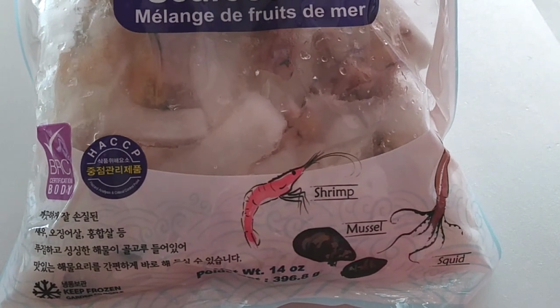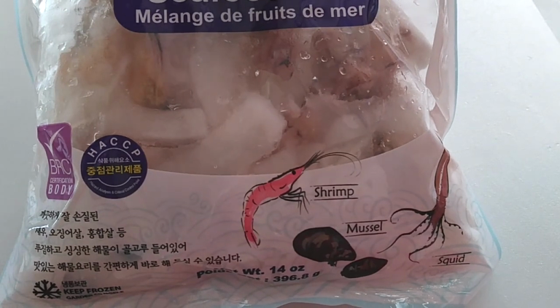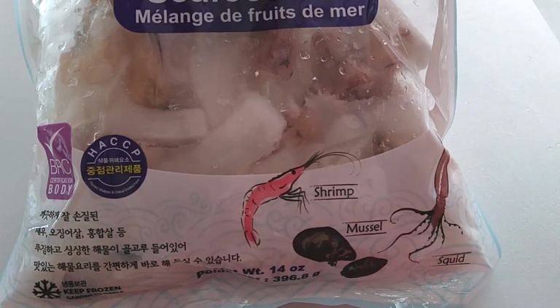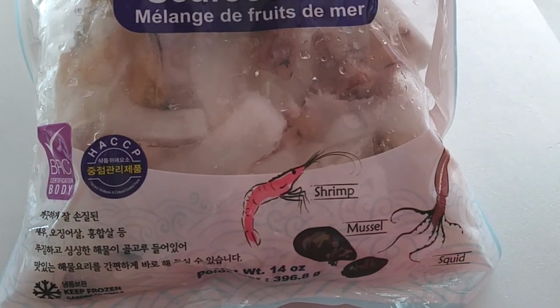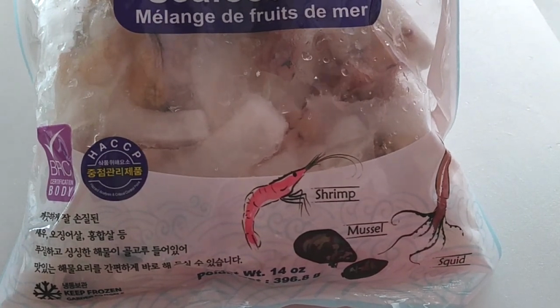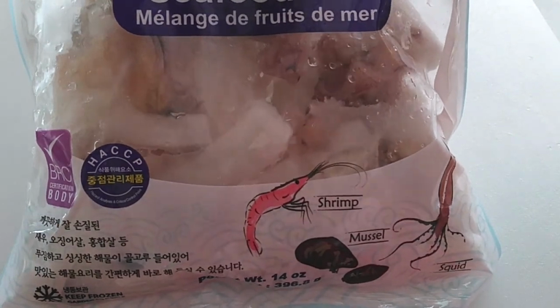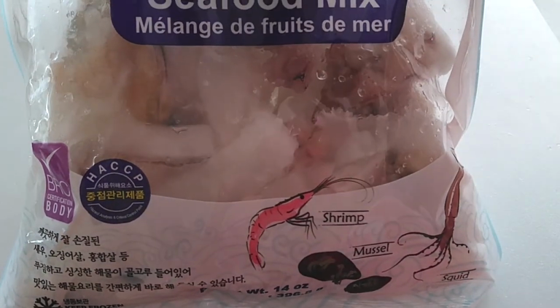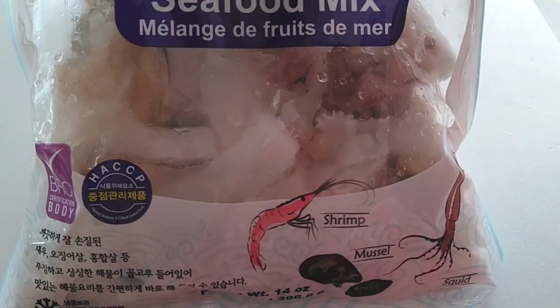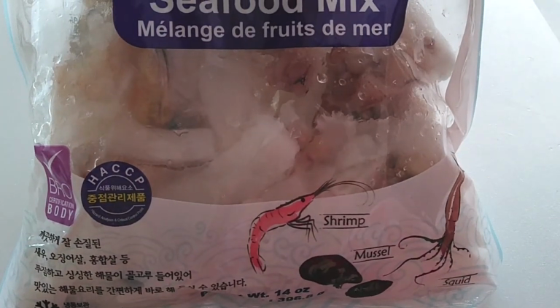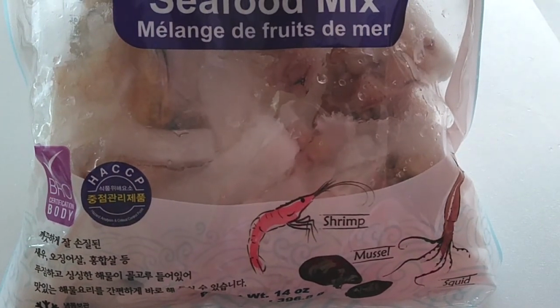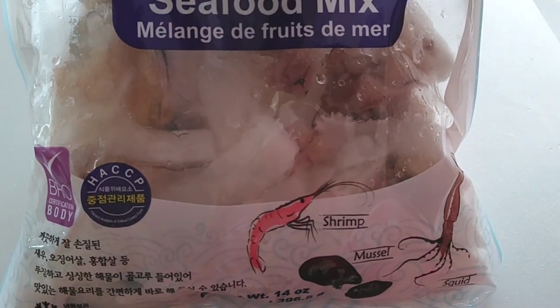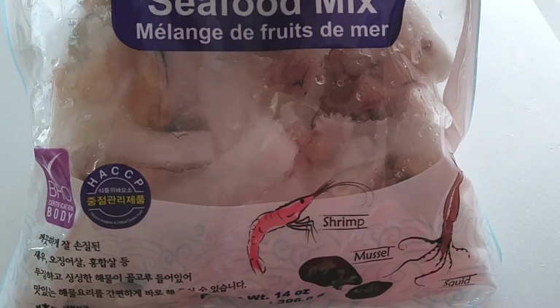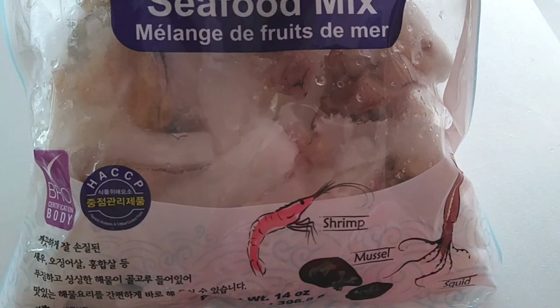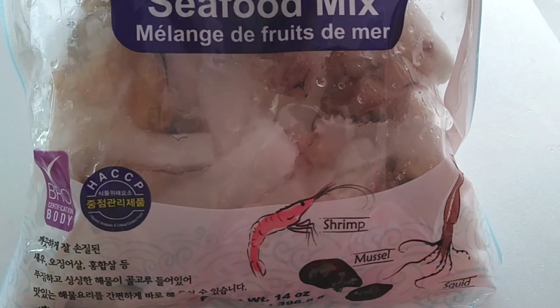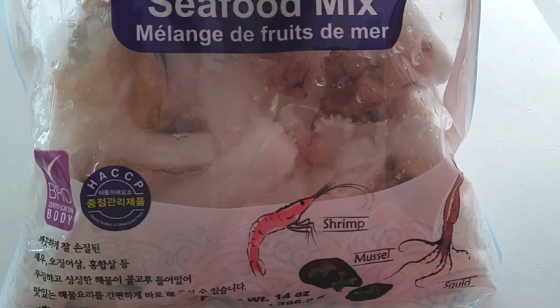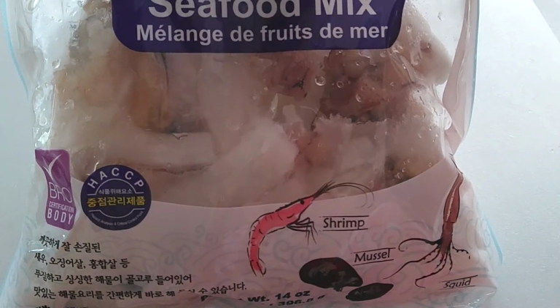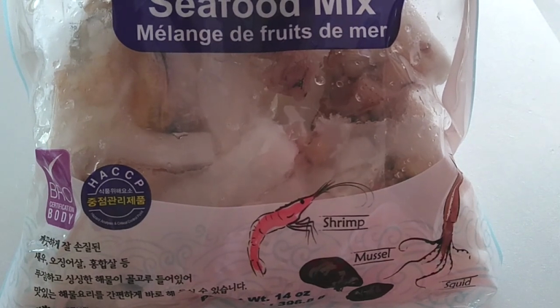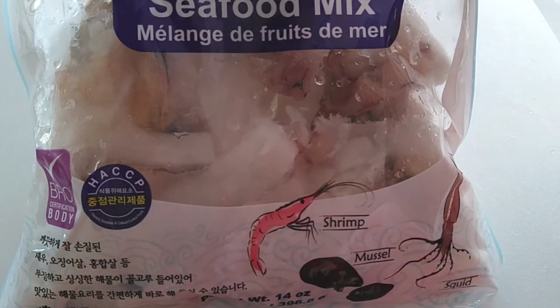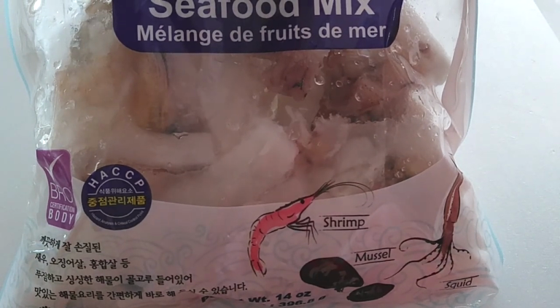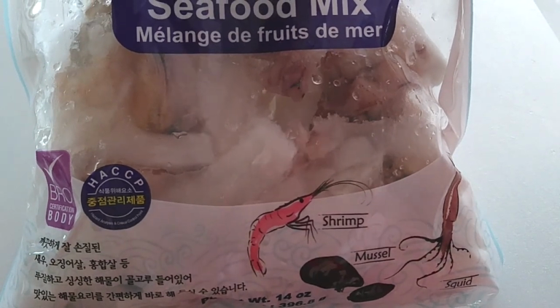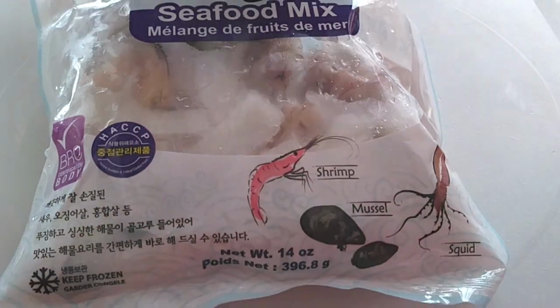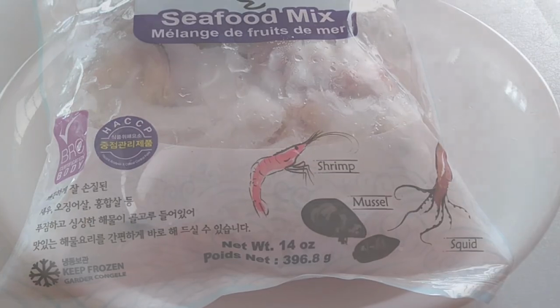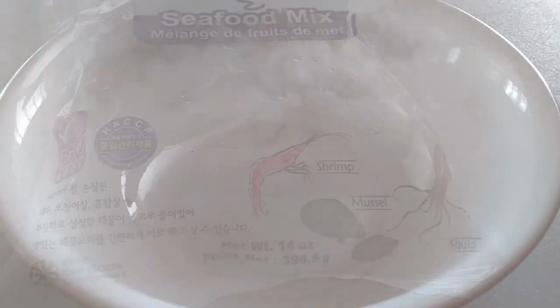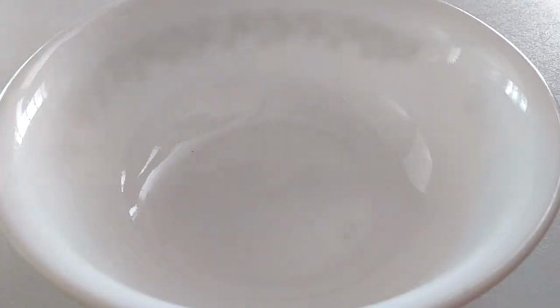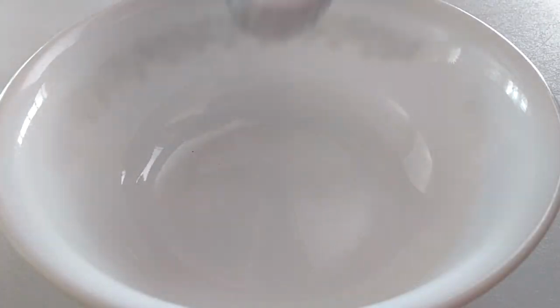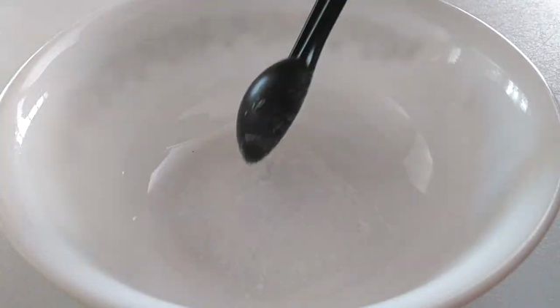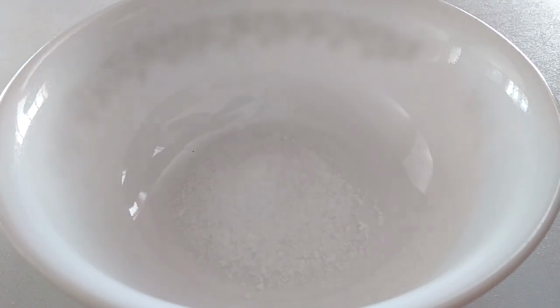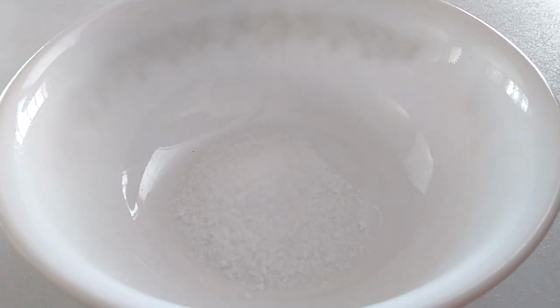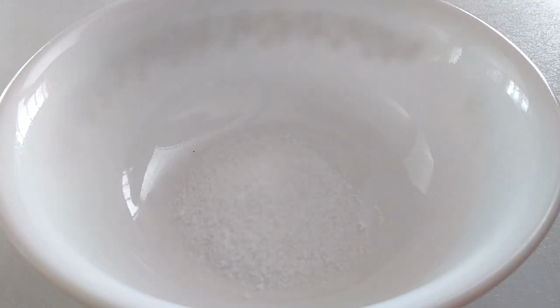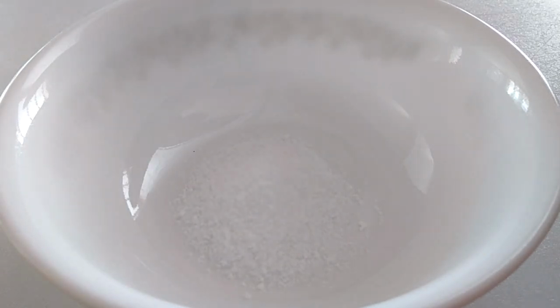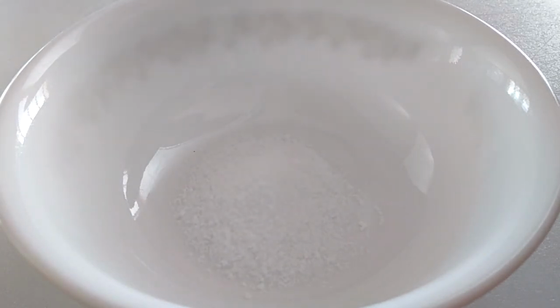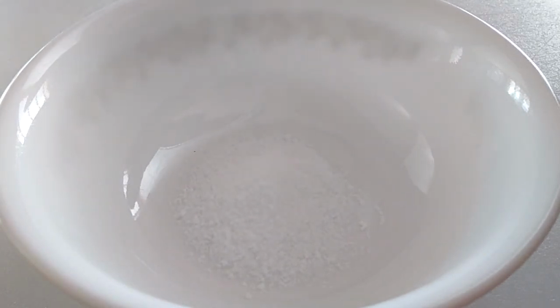The paste is the same as you would make with the ojingo bokgum. So this is really easy and absolutely delicious. You've got some shrimp, mussels, and some squid in there. It's gonna go really fast, so let's start with the ingredients.